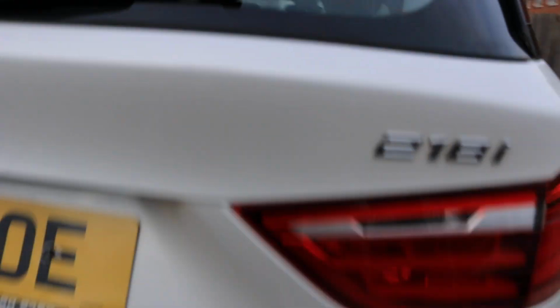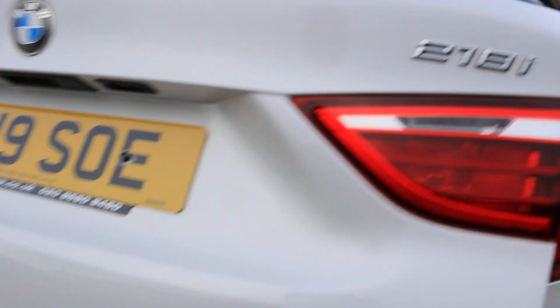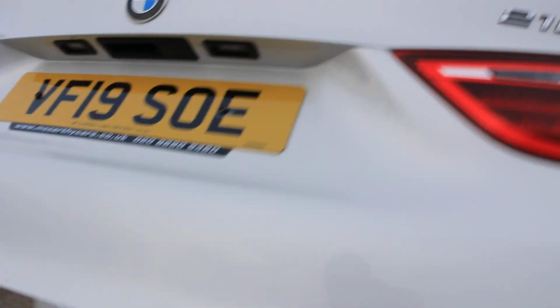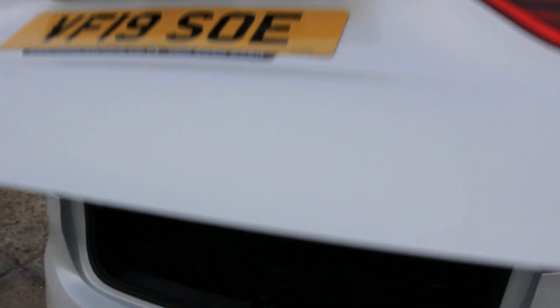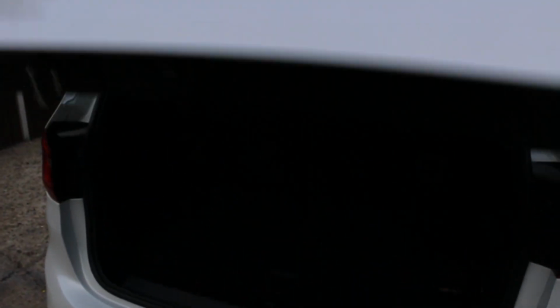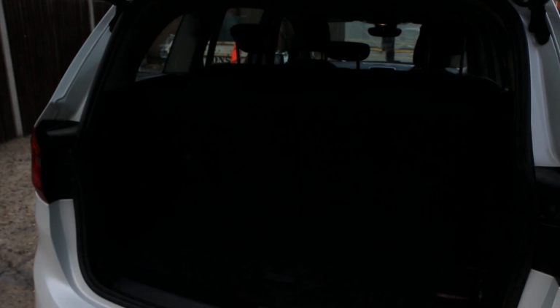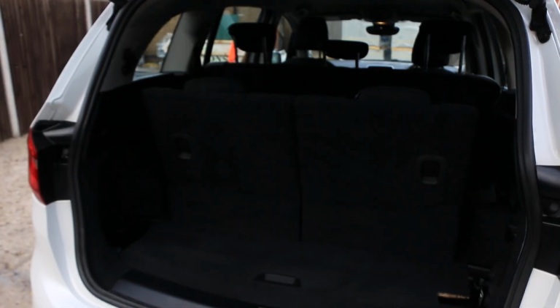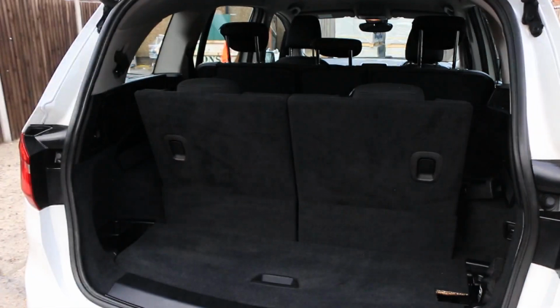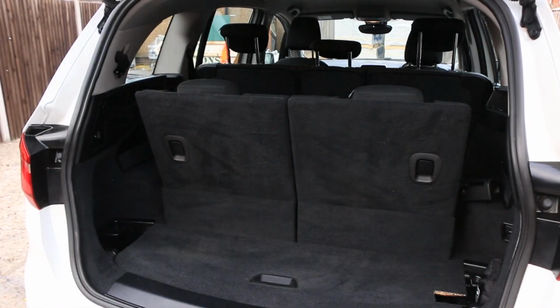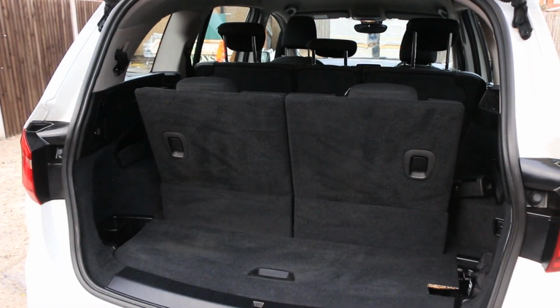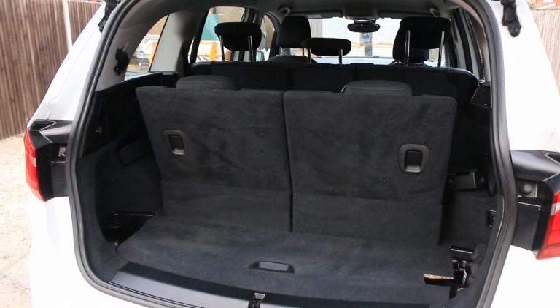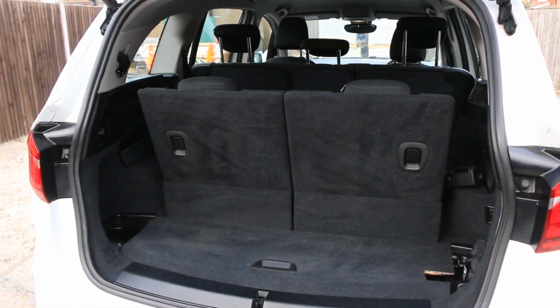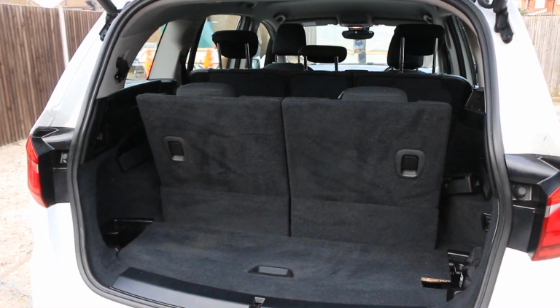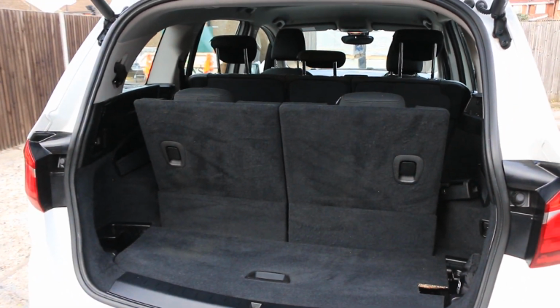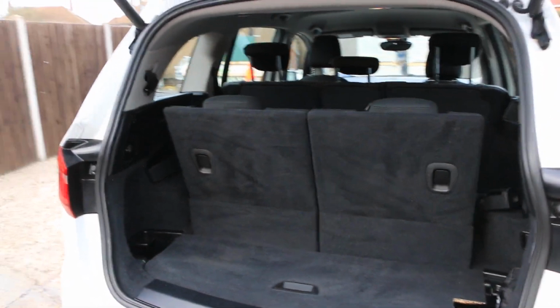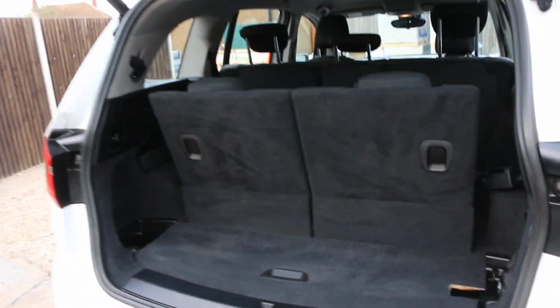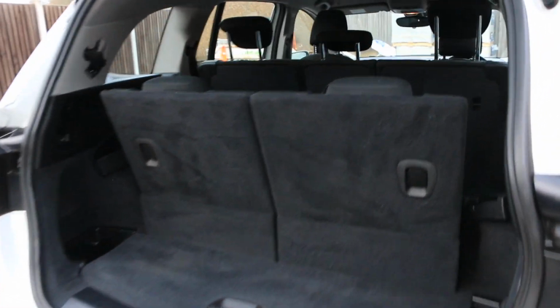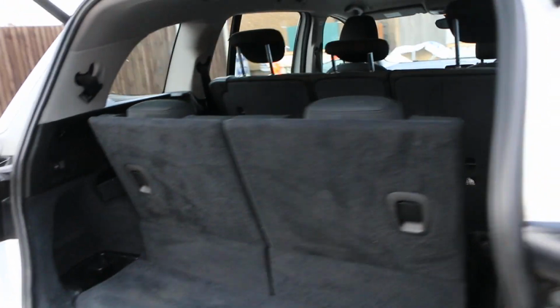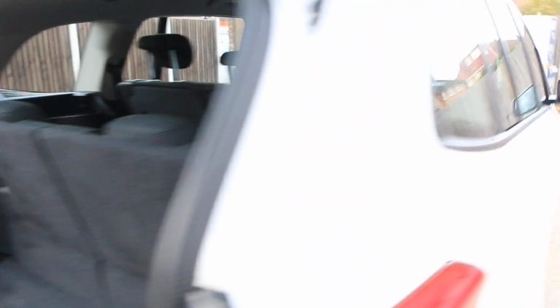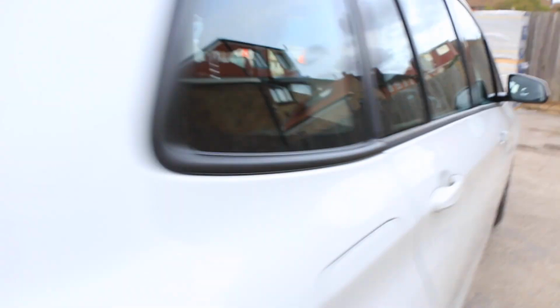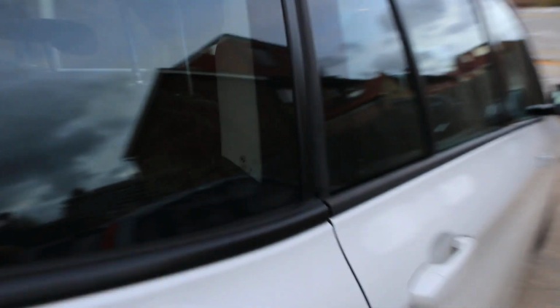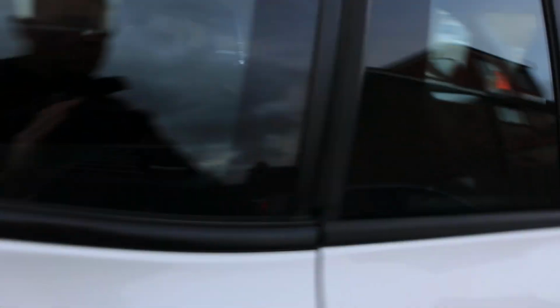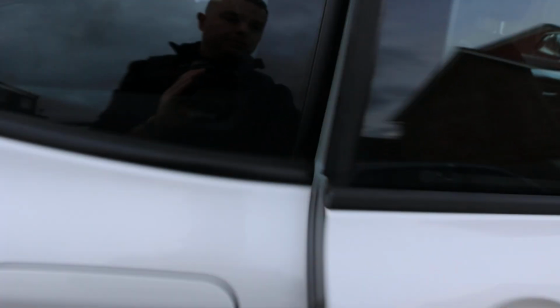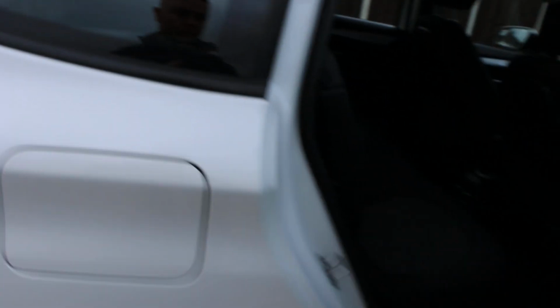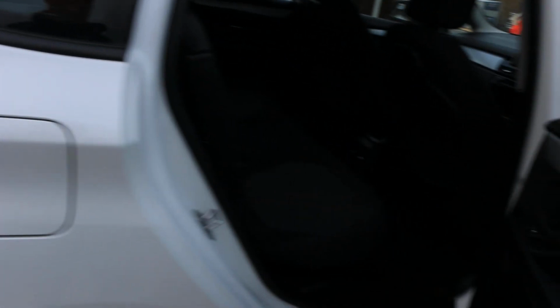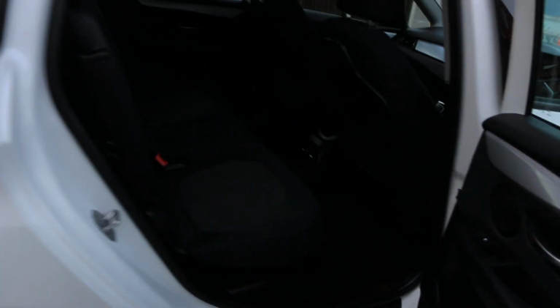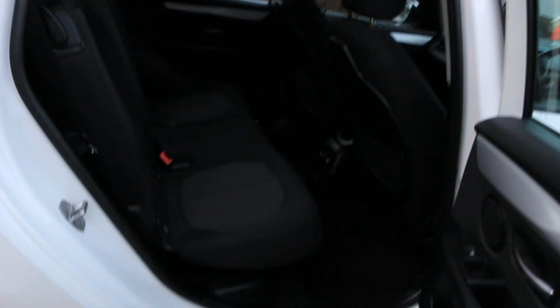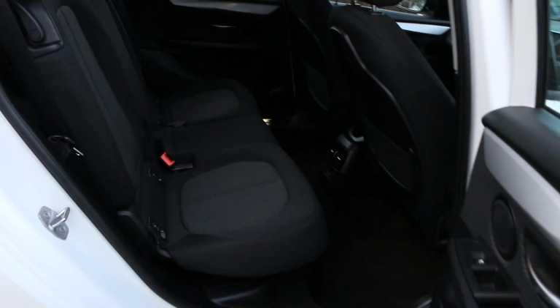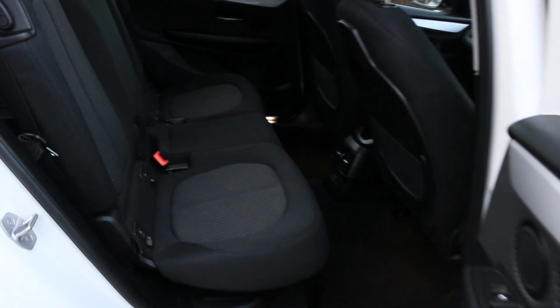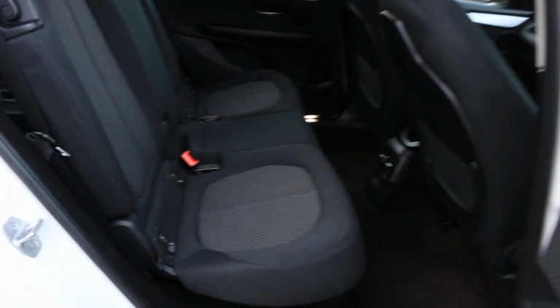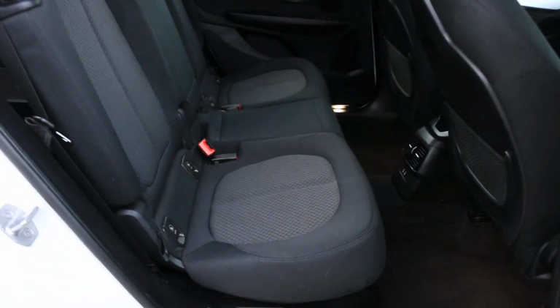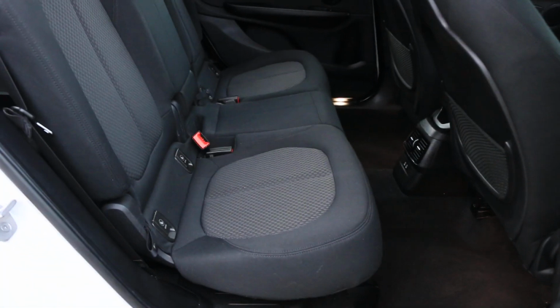The car features an electric tailgate and split folding rear seats. Inside you'll find a velour interior and ISOFIX child seat mounting points.